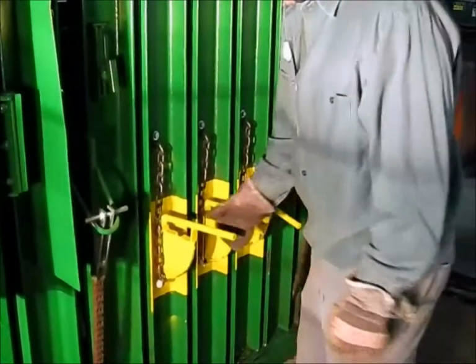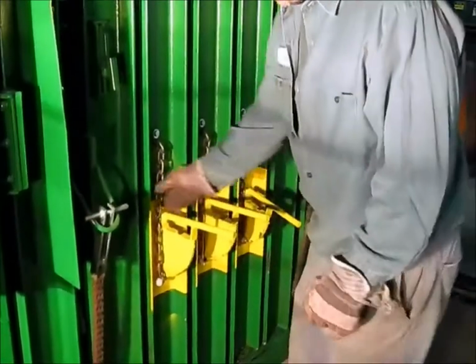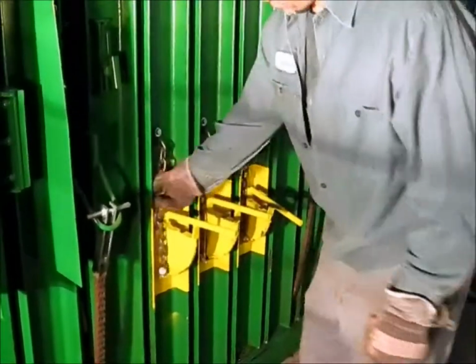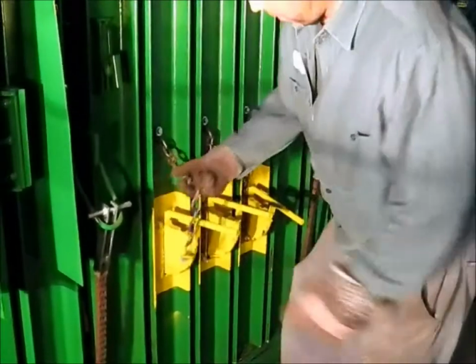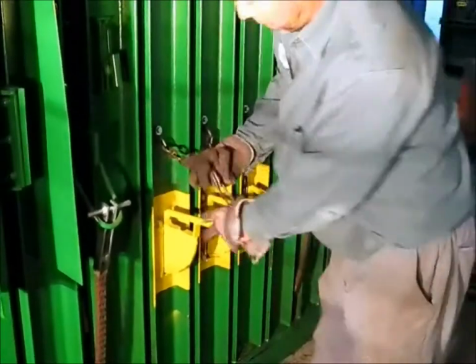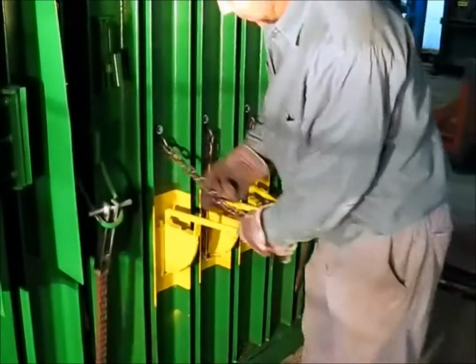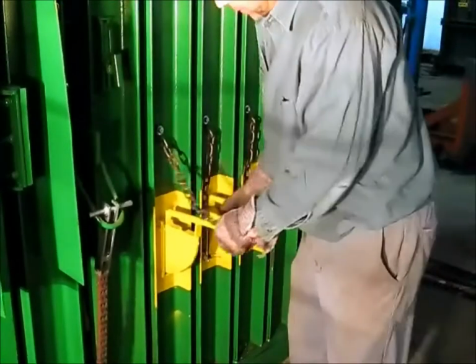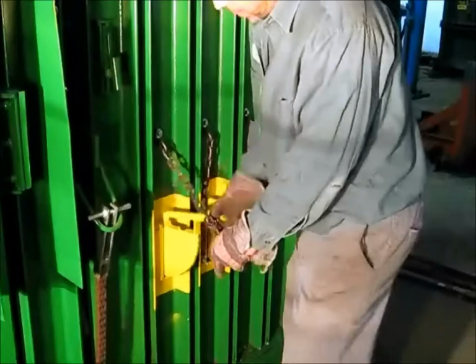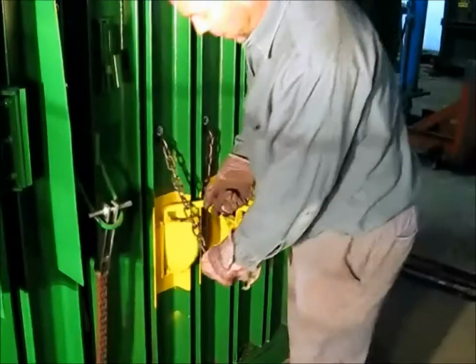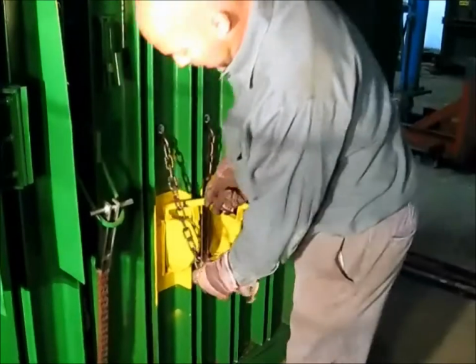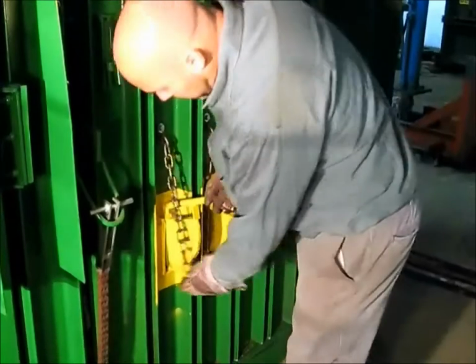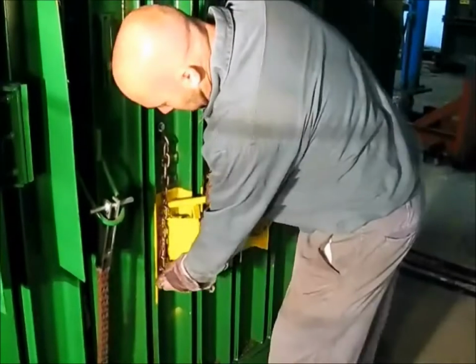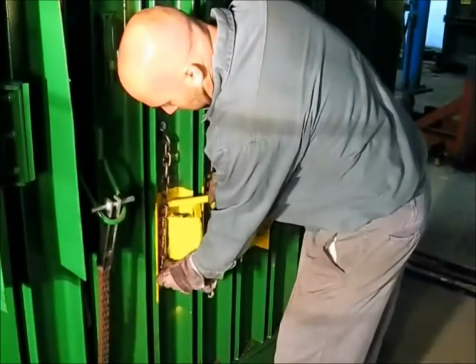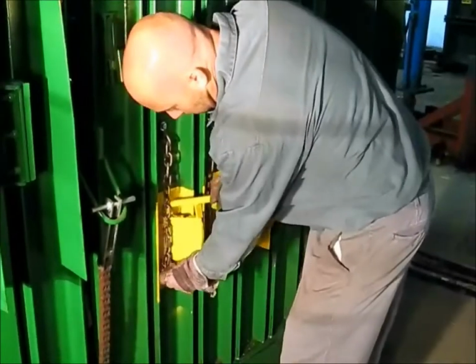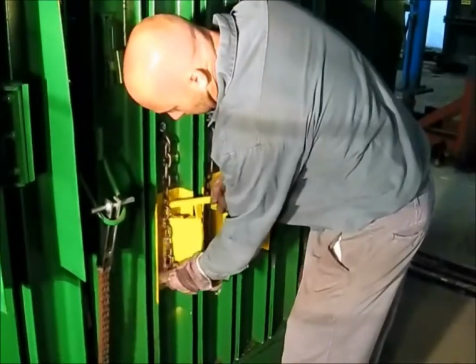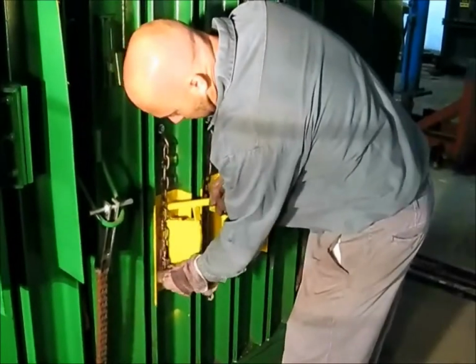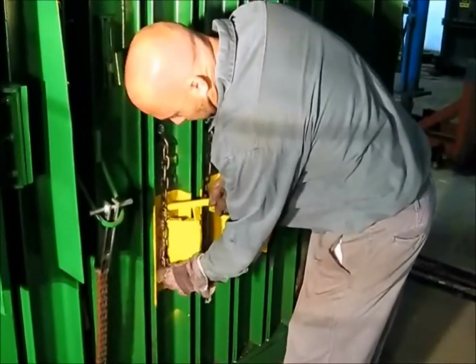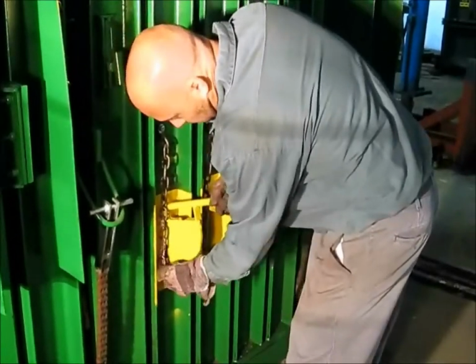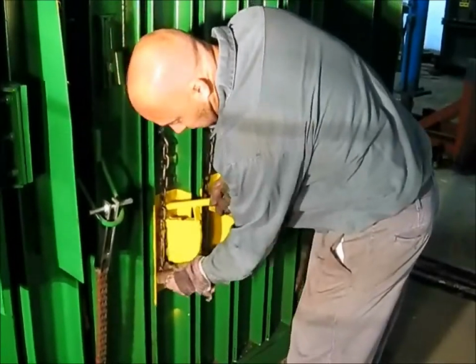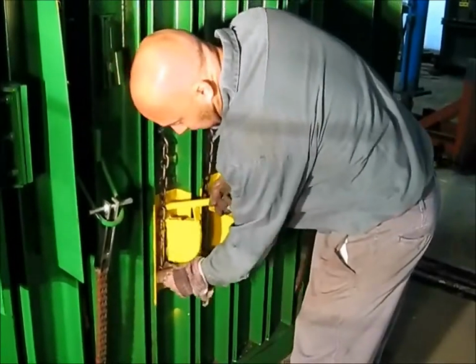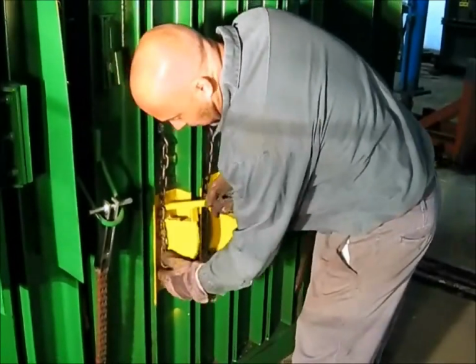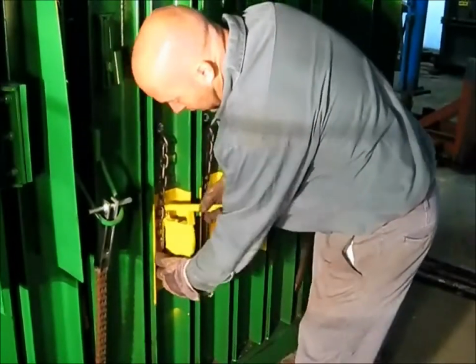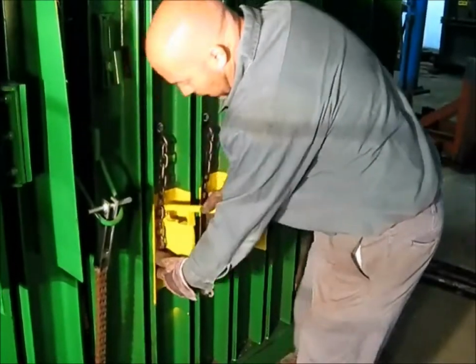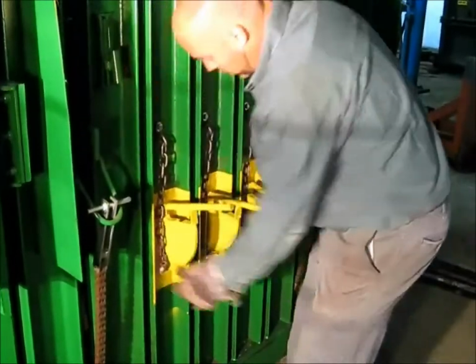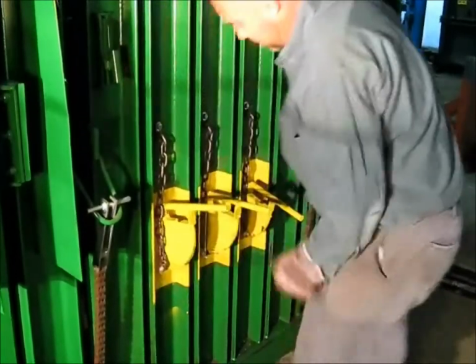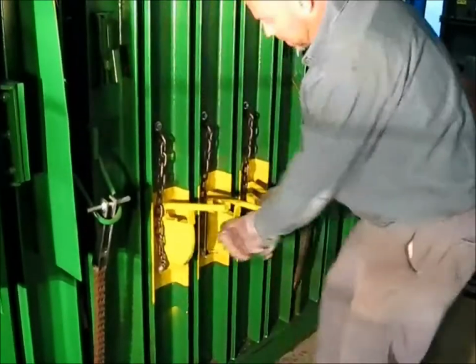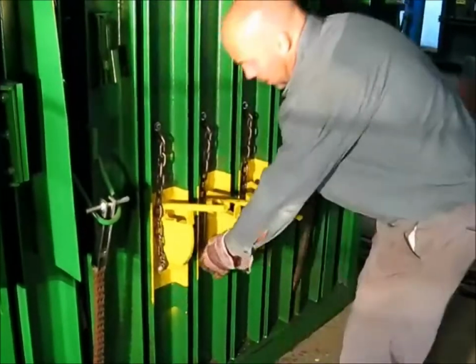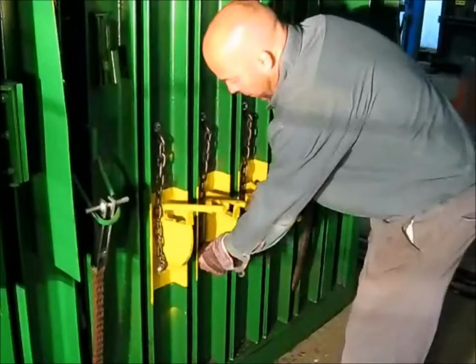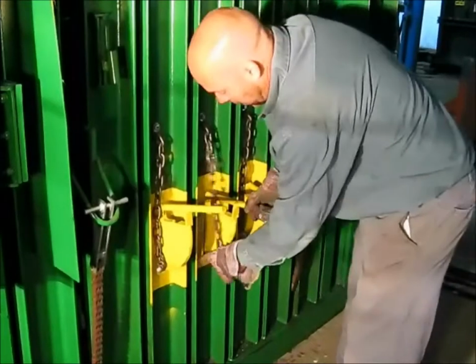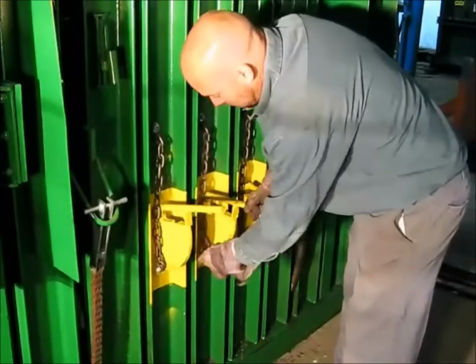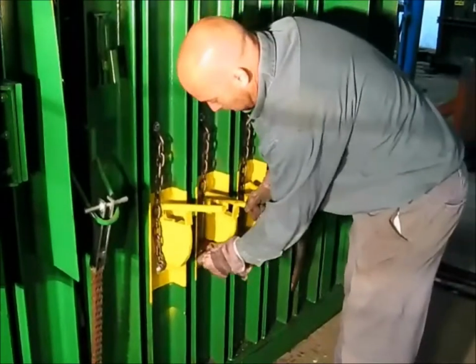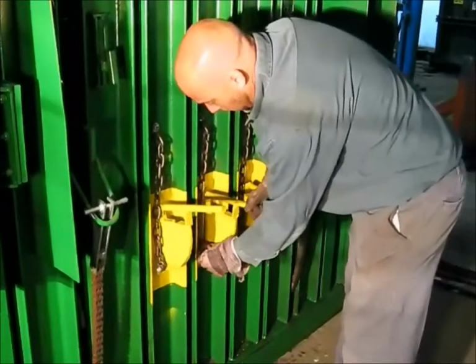Then we want to take these retainer dogs, lift them up, and put the pins in so they do not engage when we go to eject the bail.